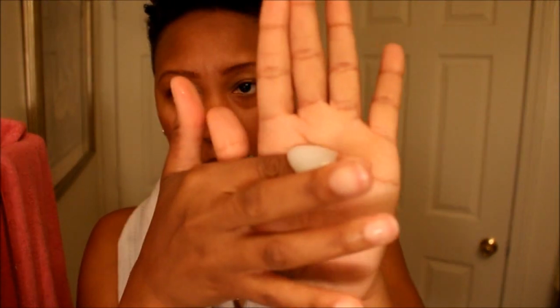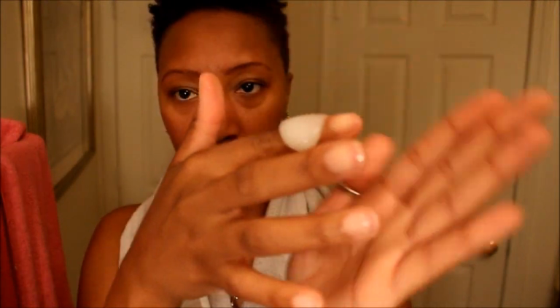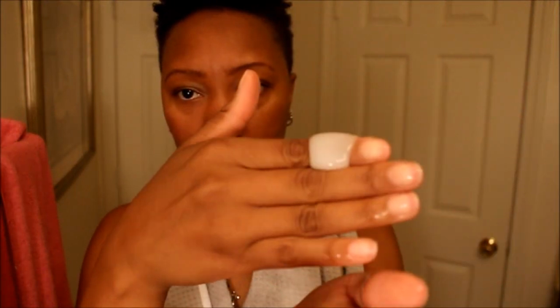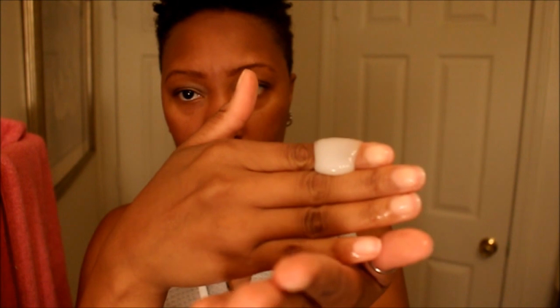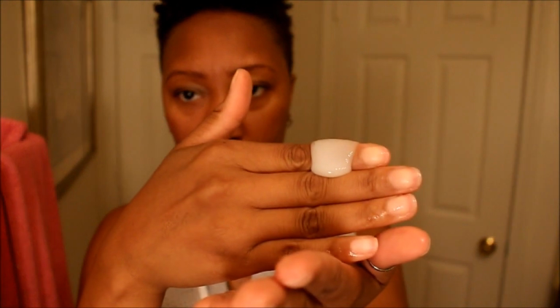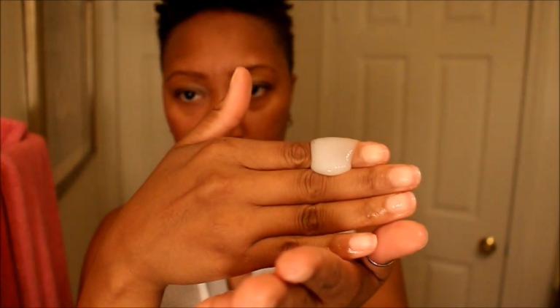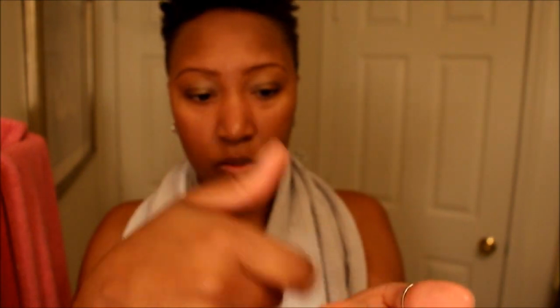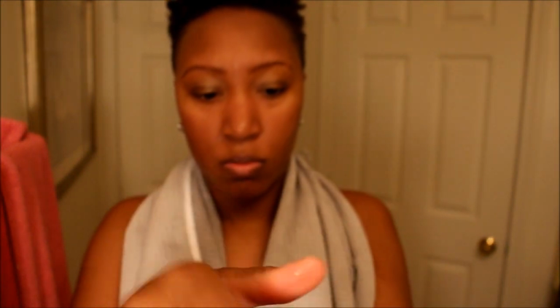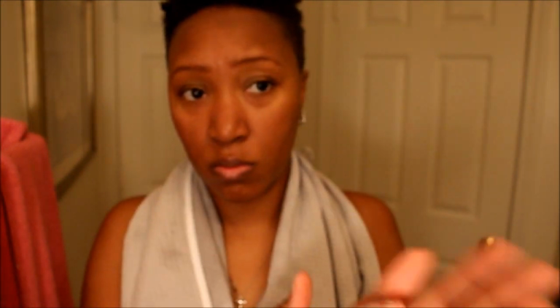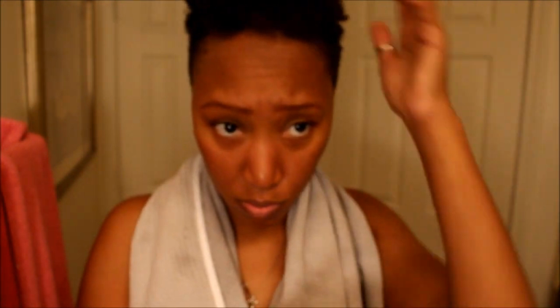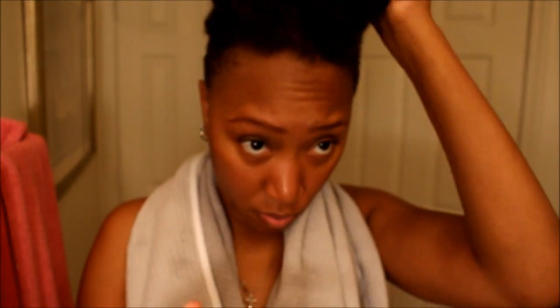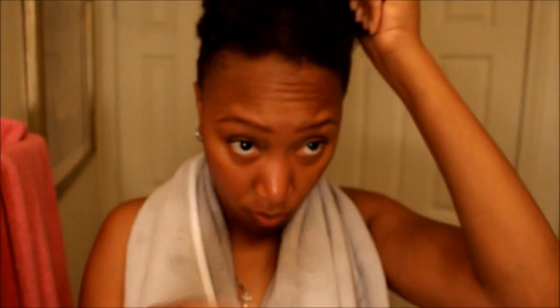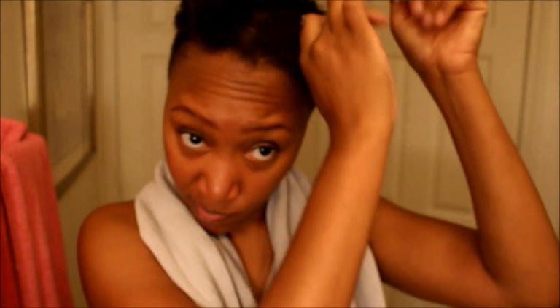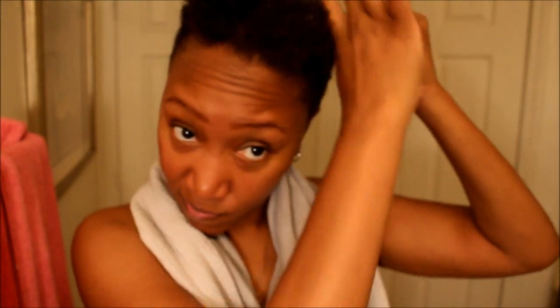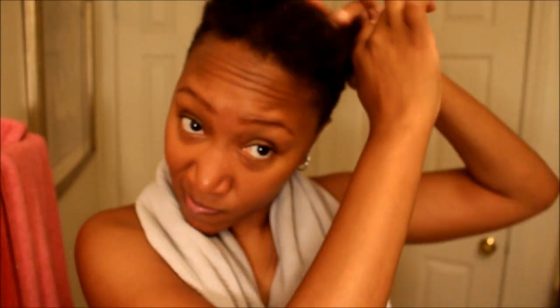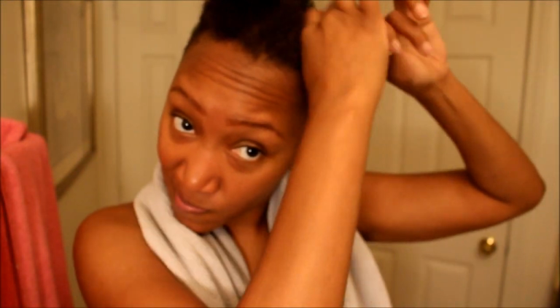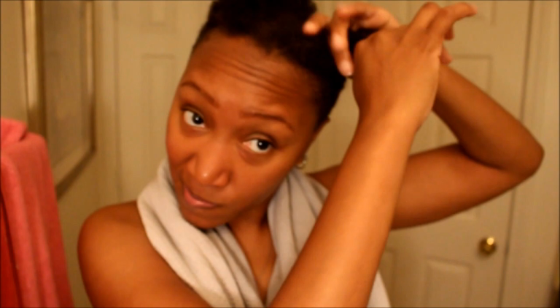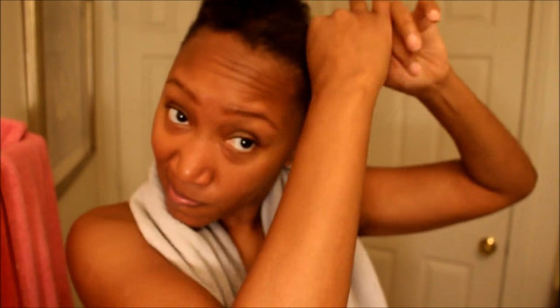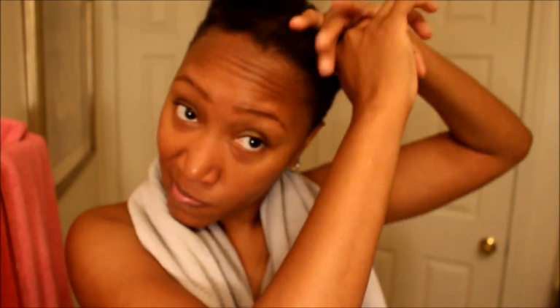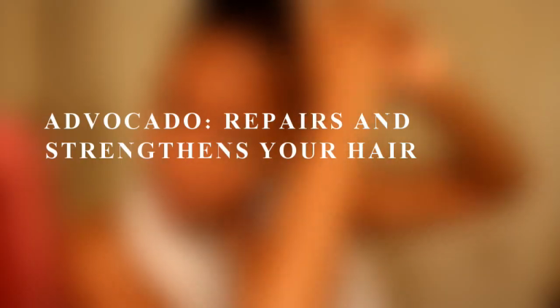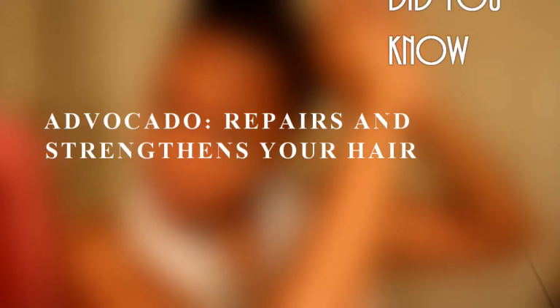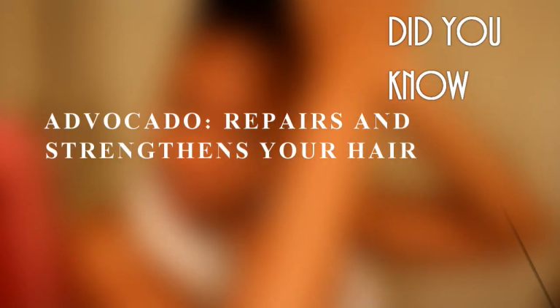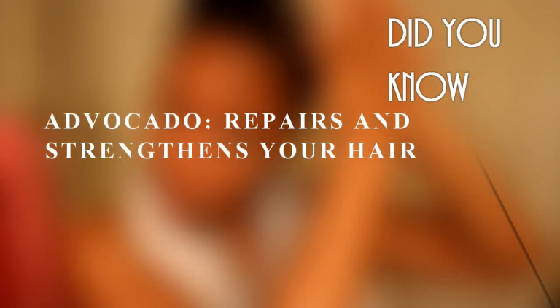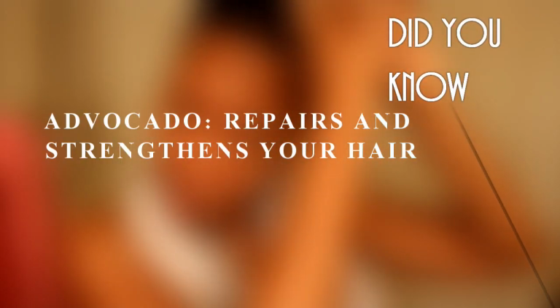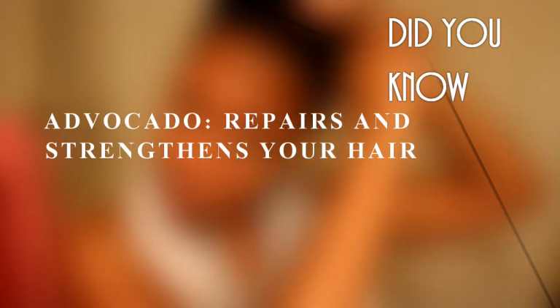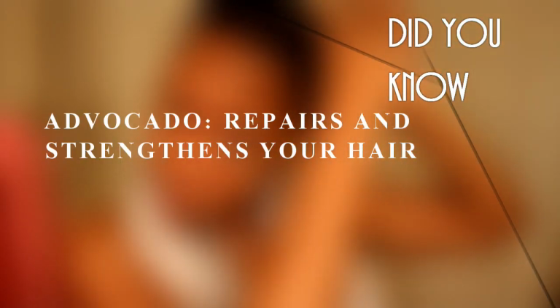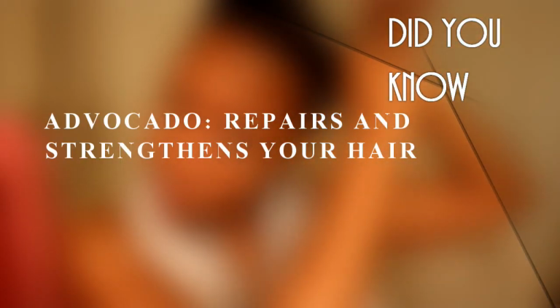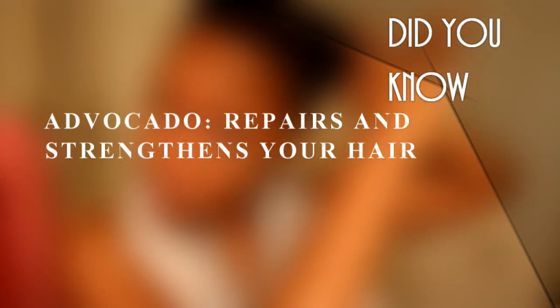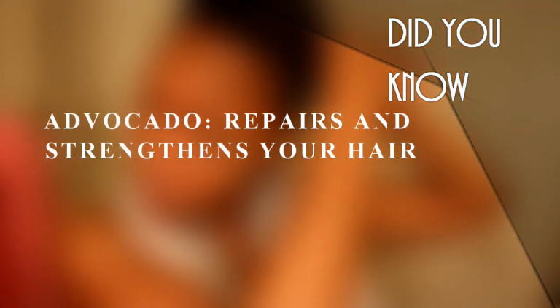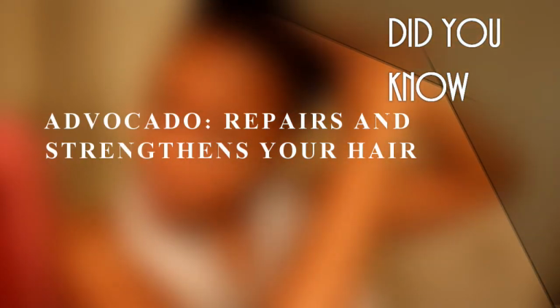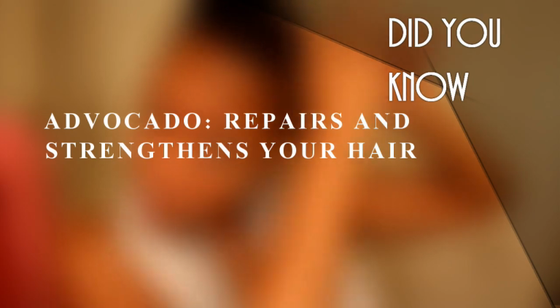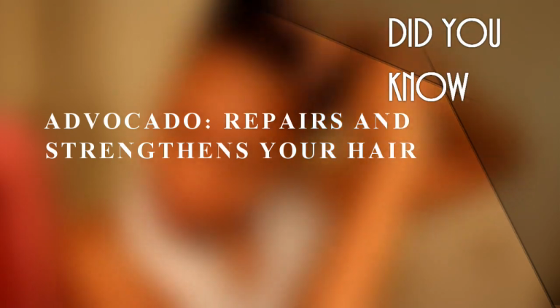Pull your strands apart to clear out those detangles and knots, and style as normal. The texture of this product — you guys, this is perfect for low porosity hair because it is a very thin consistency. A little bit about avocado: it repairs and strengthens your hair.